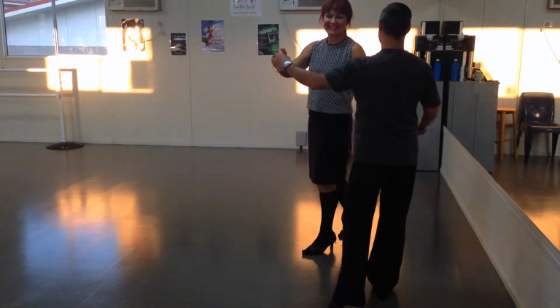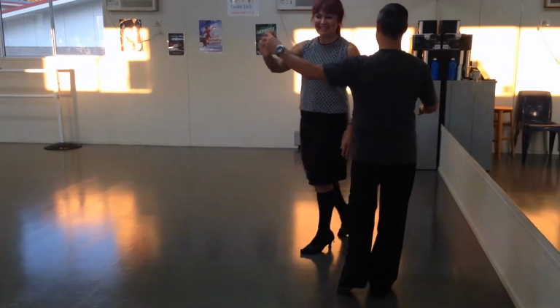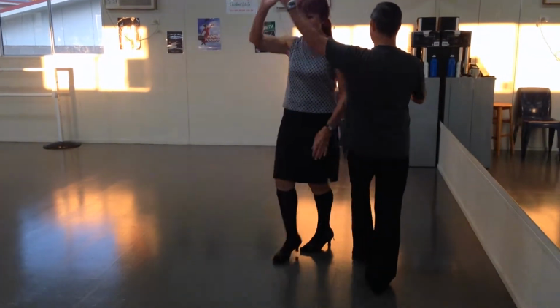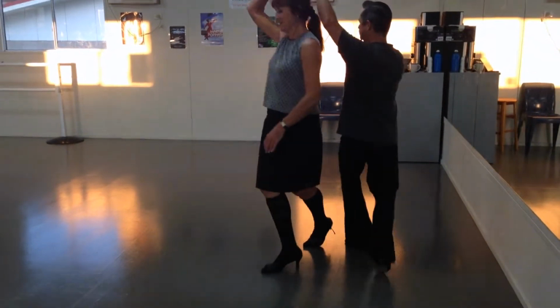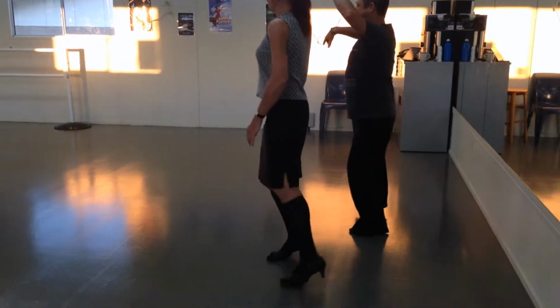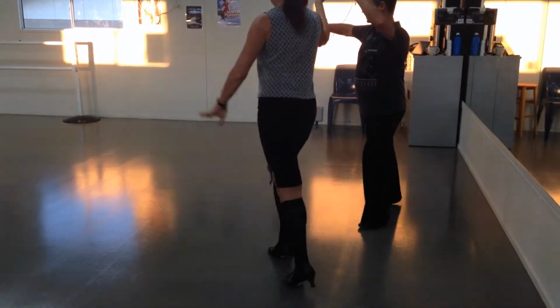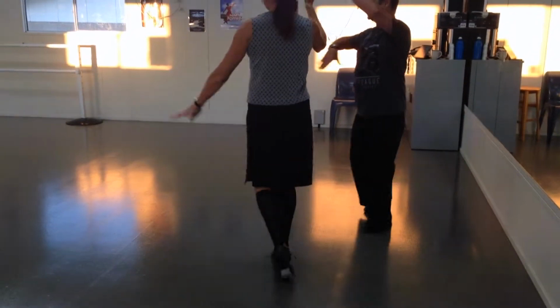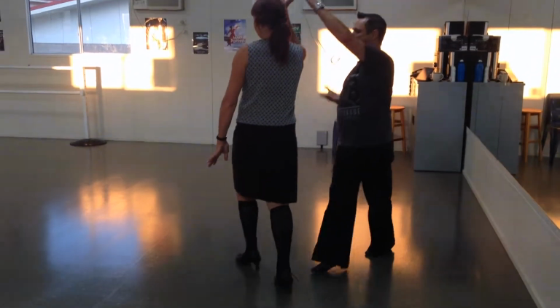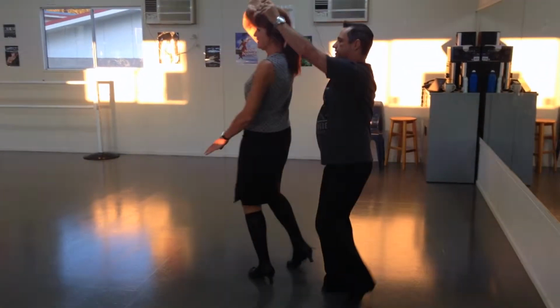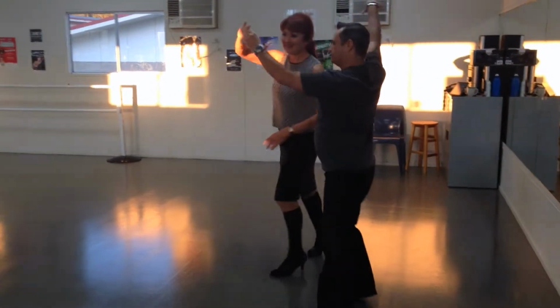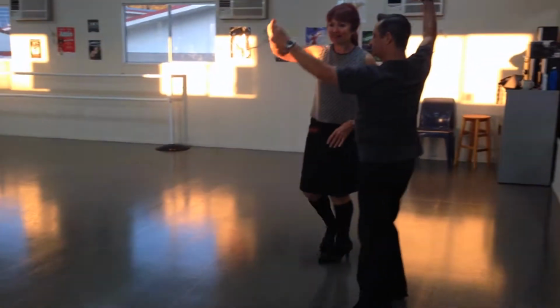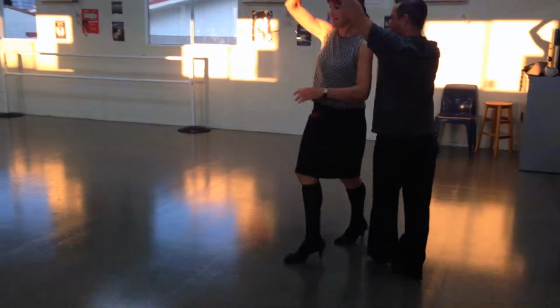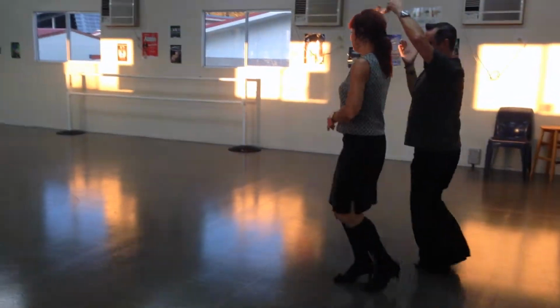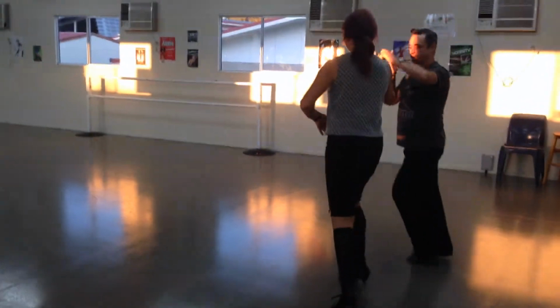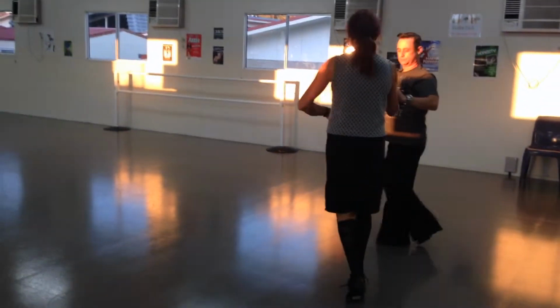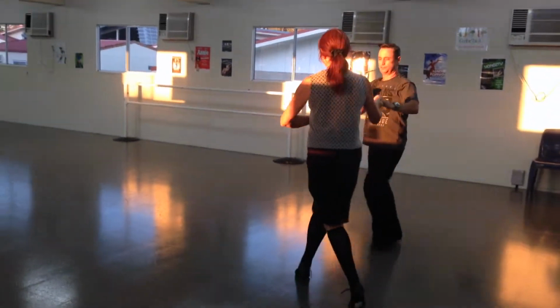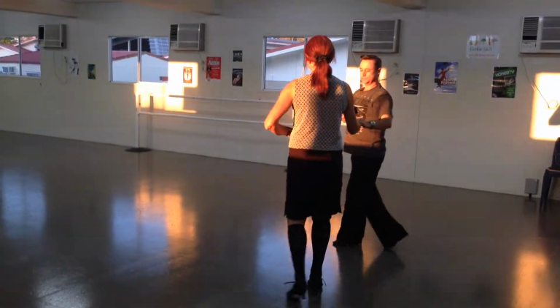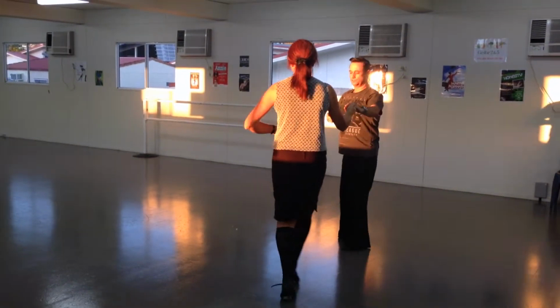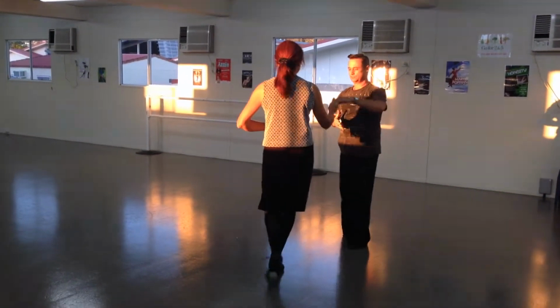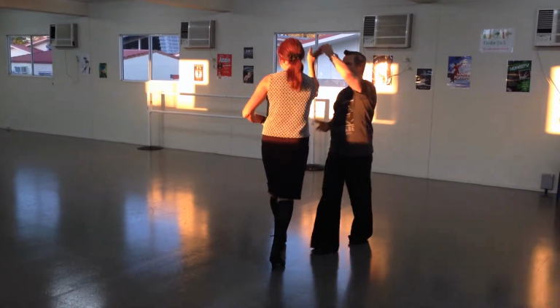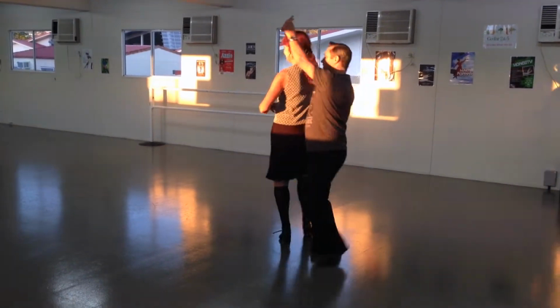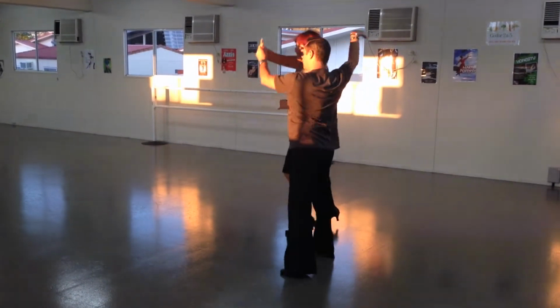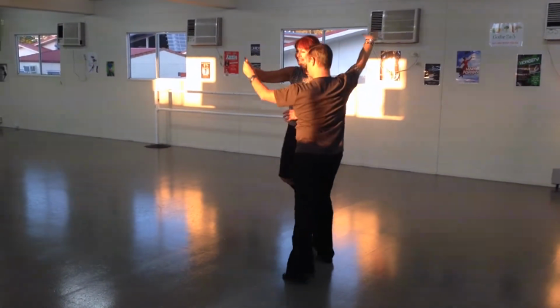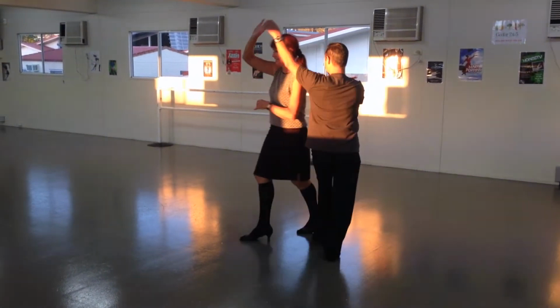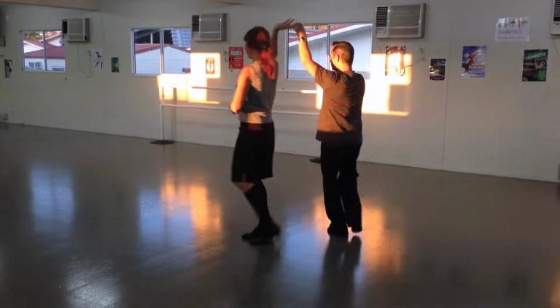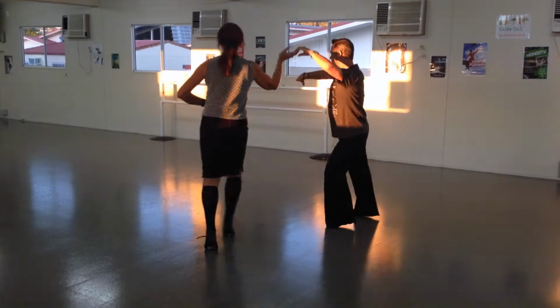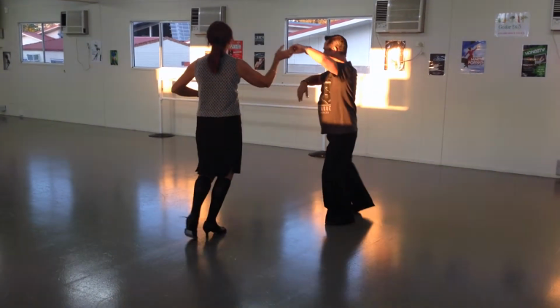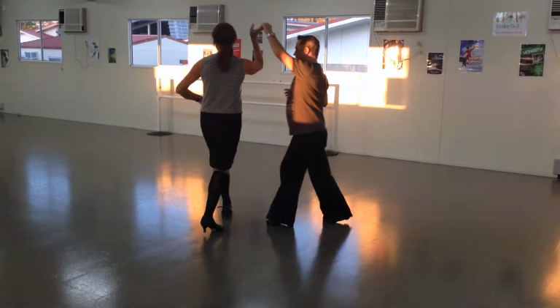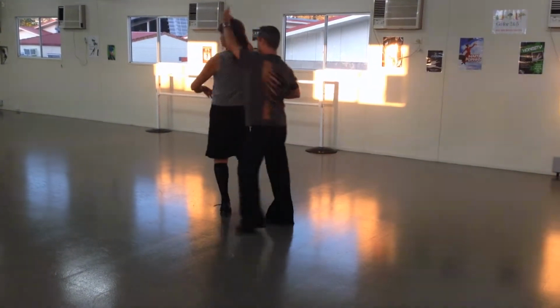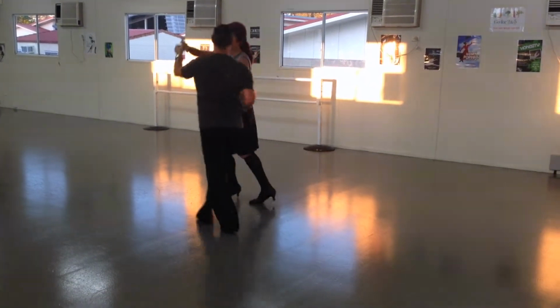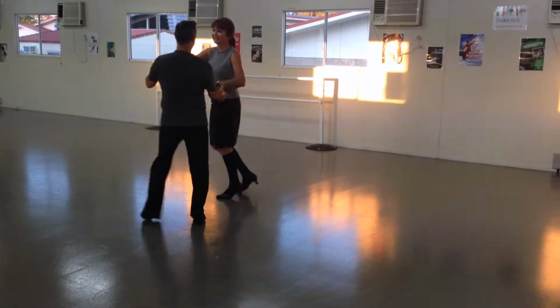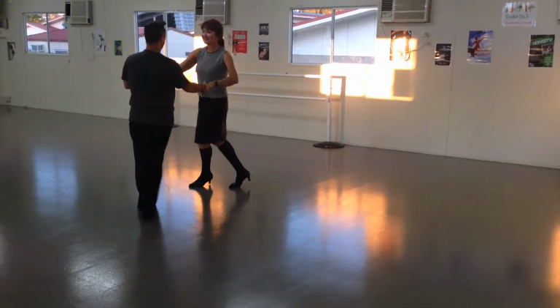Botafogo, botafogo bolt turbol, turbol, botafogo, botafogo bolt turbol, turbol.